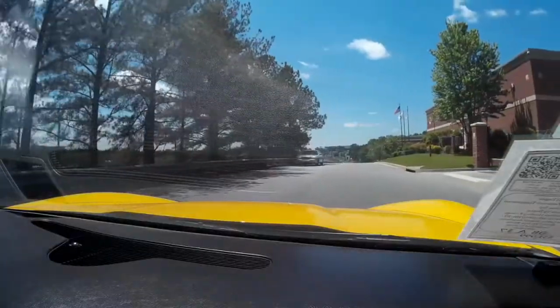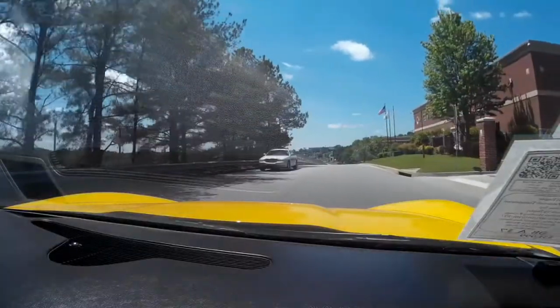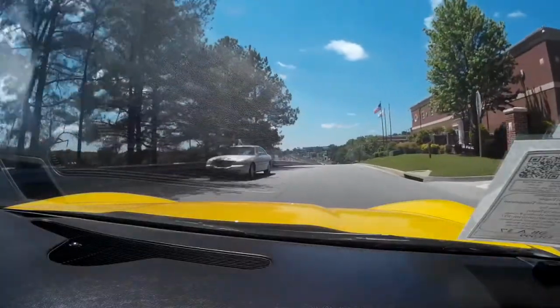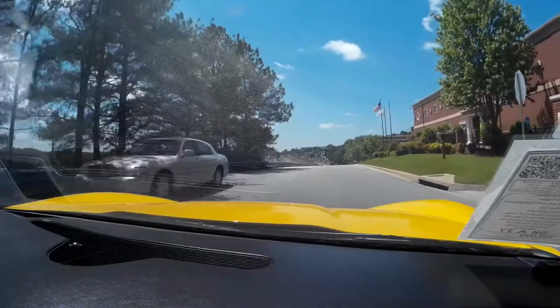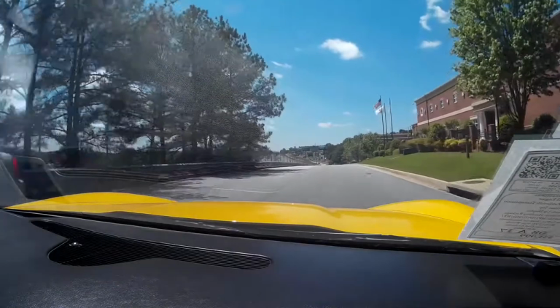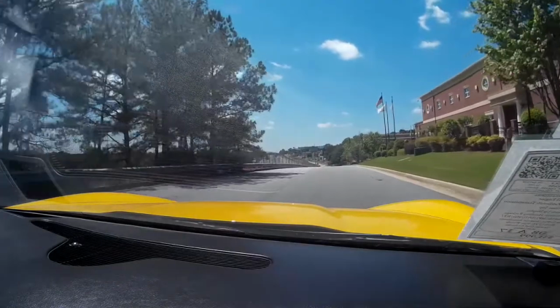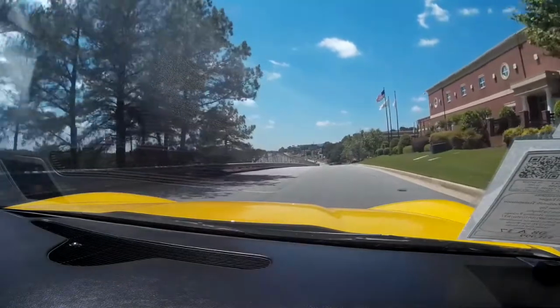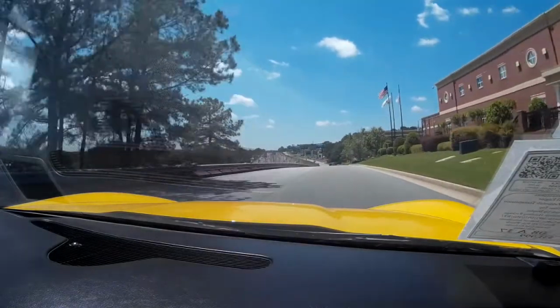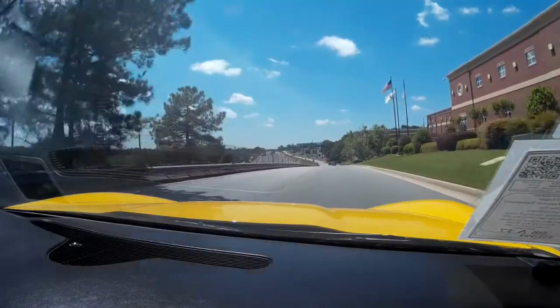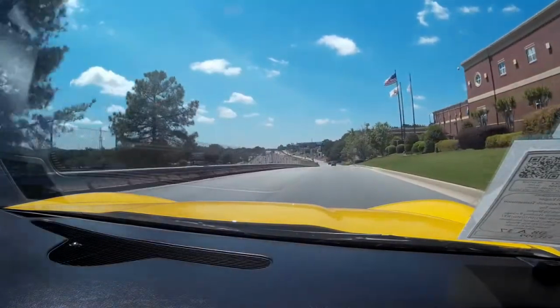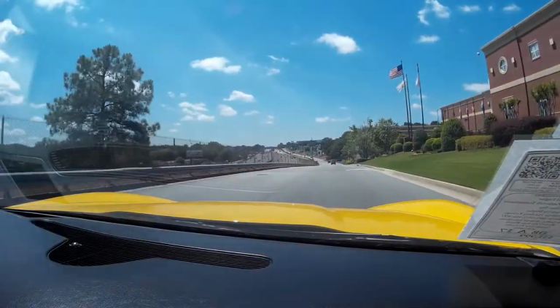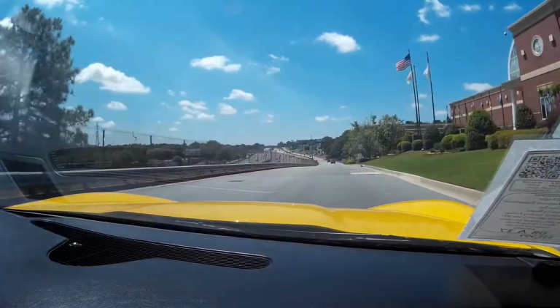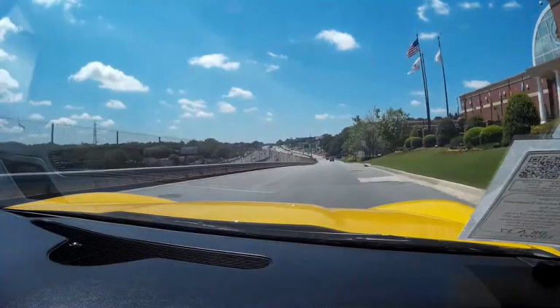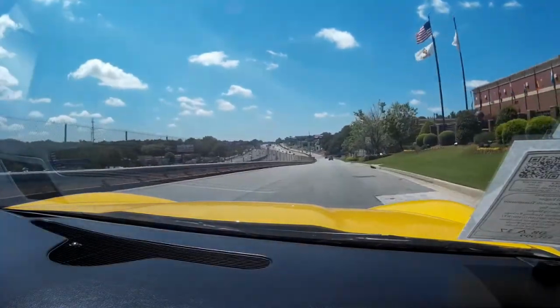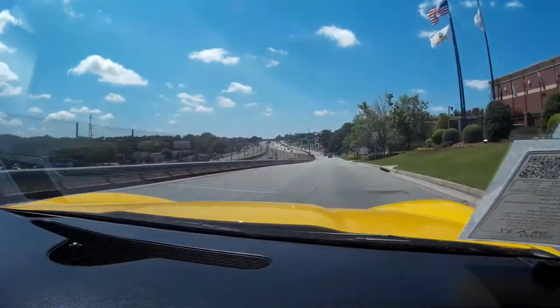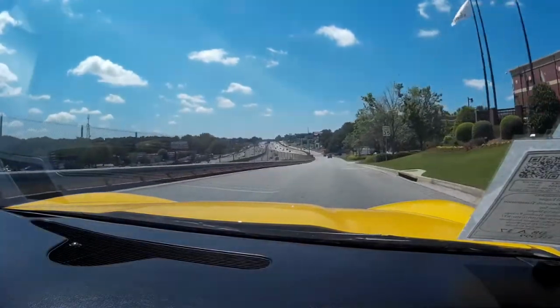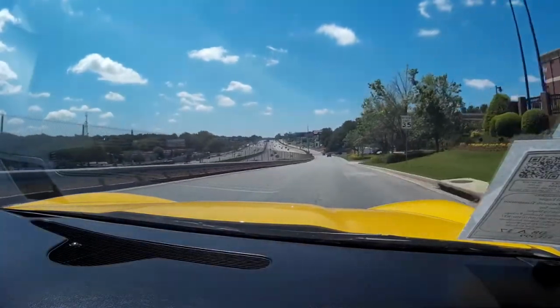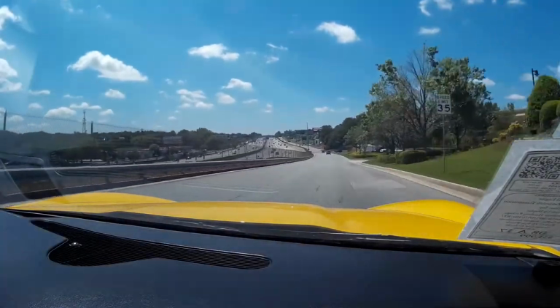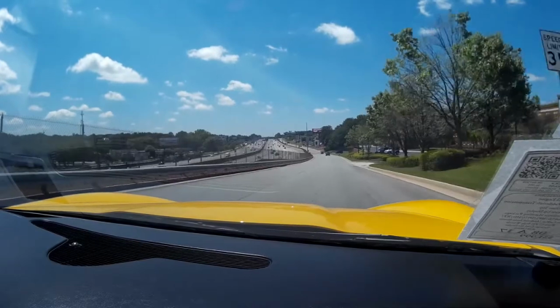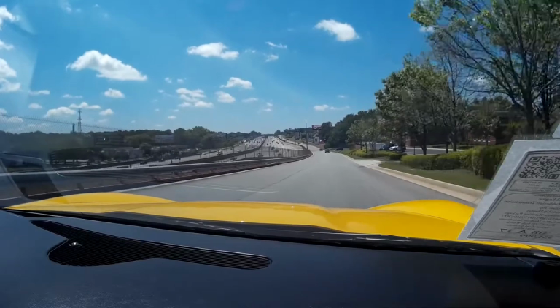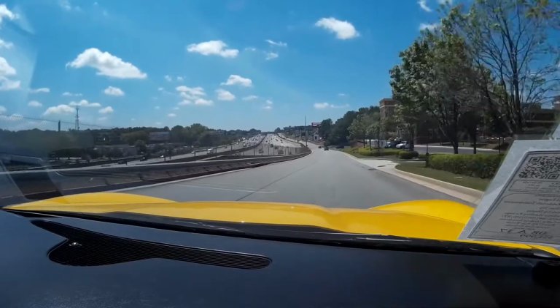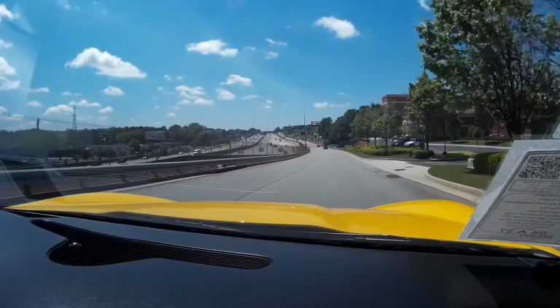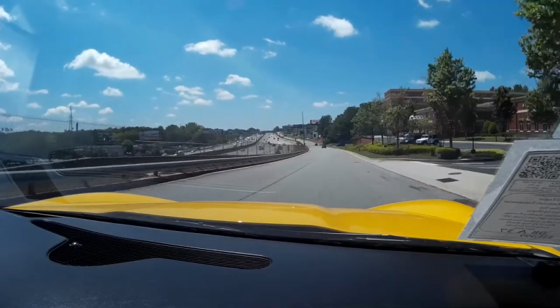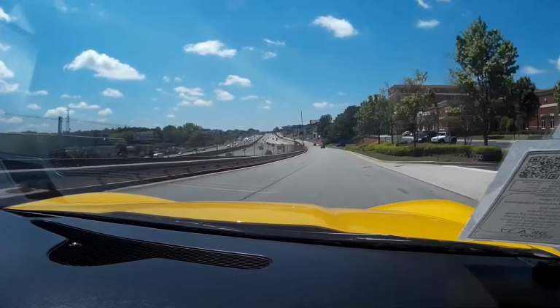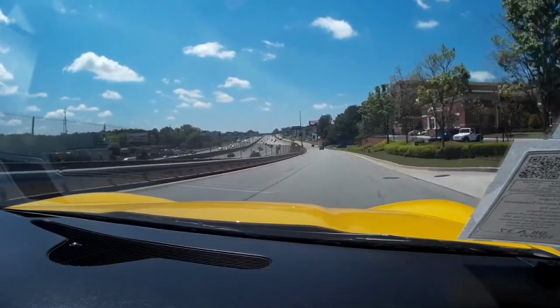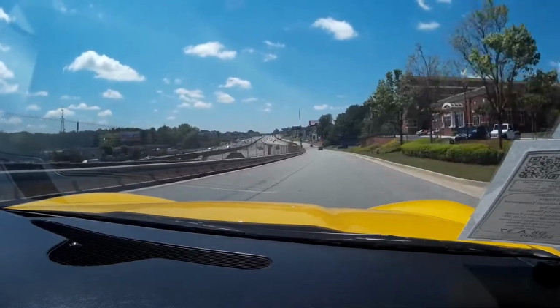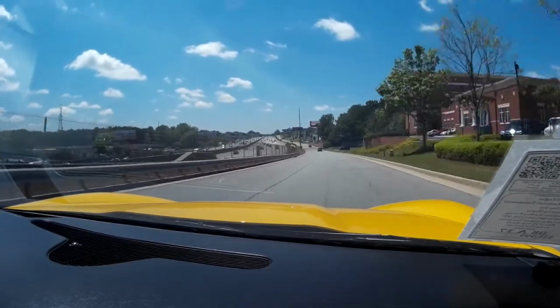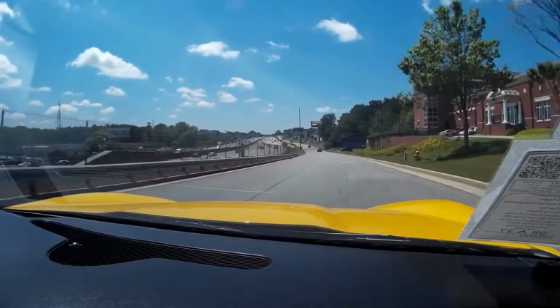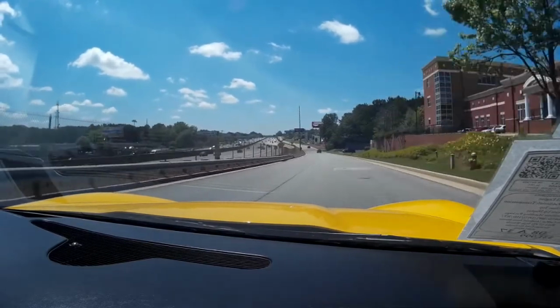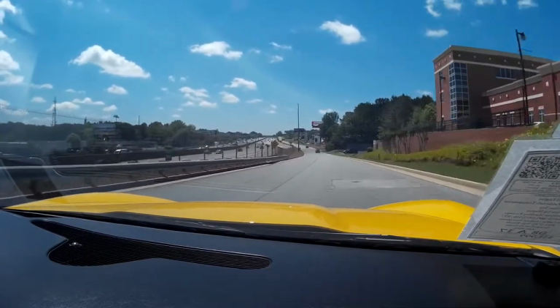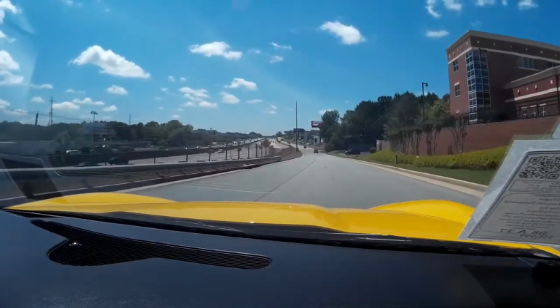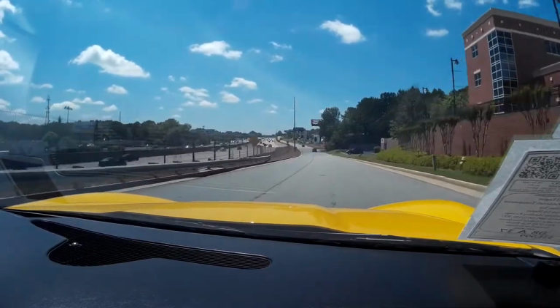Heads-up display is working perfectly. For people that are not used to it, a laser beam comes up and displays on the underside of the windshield. Very cool, especially at night.